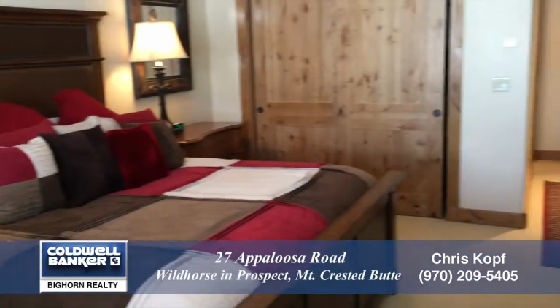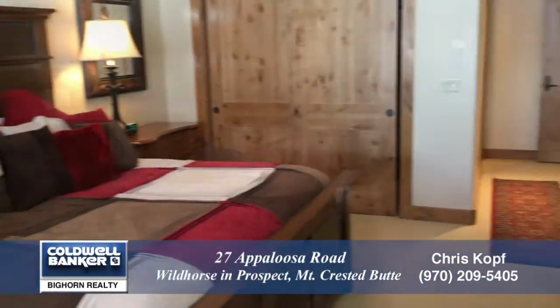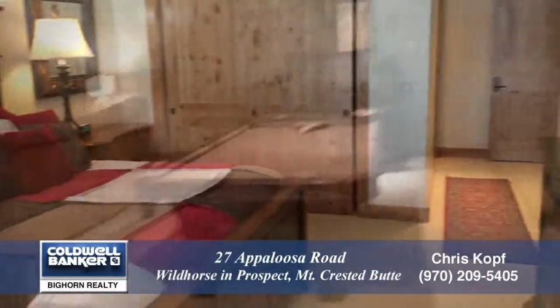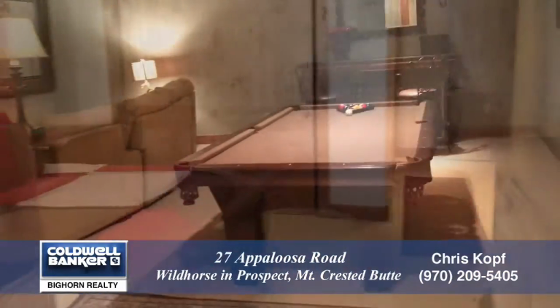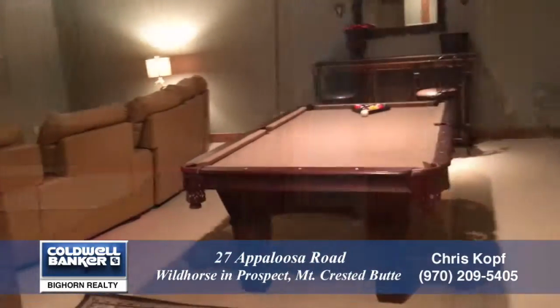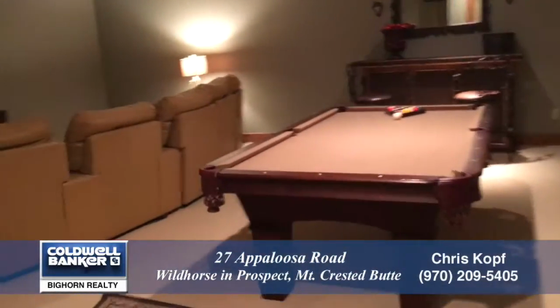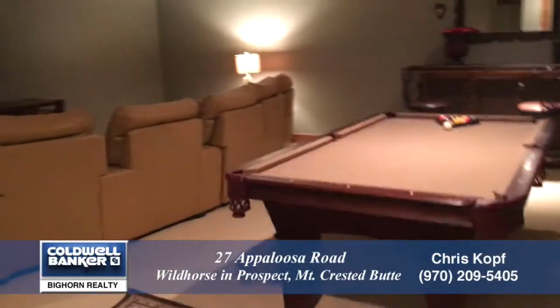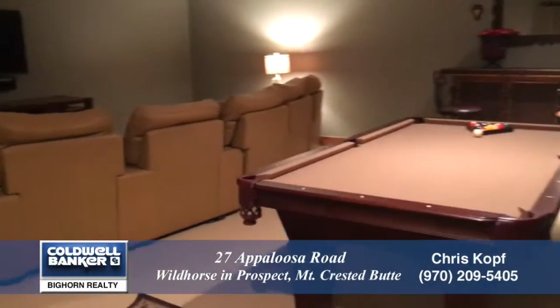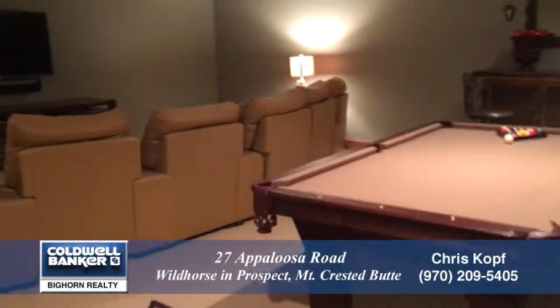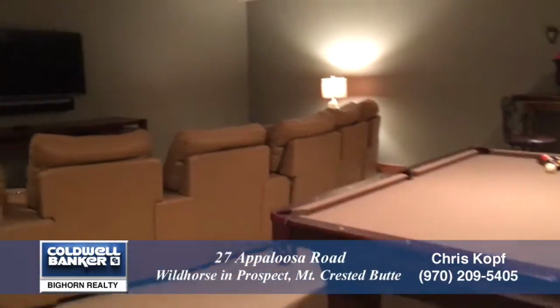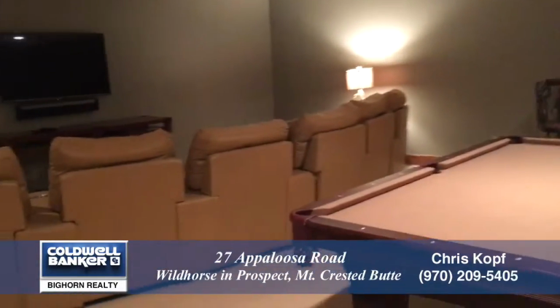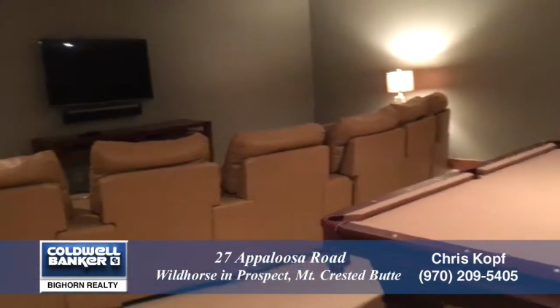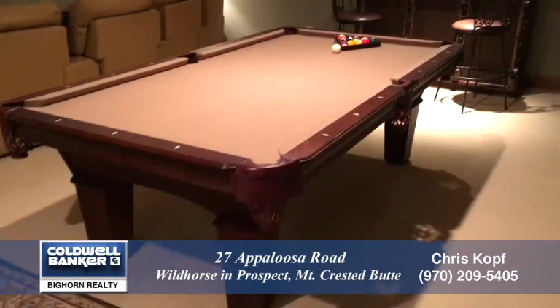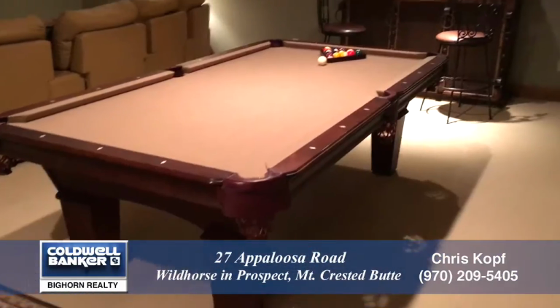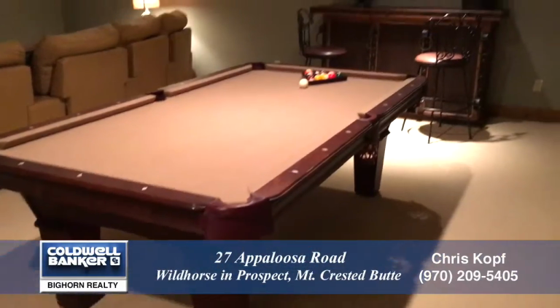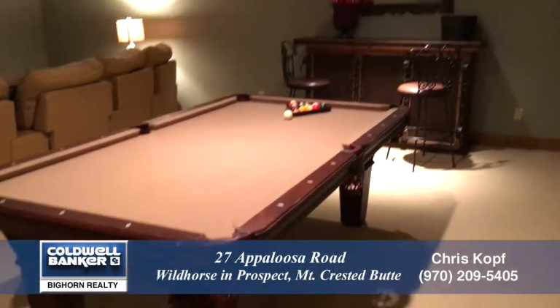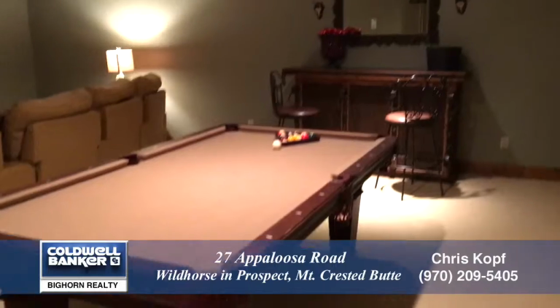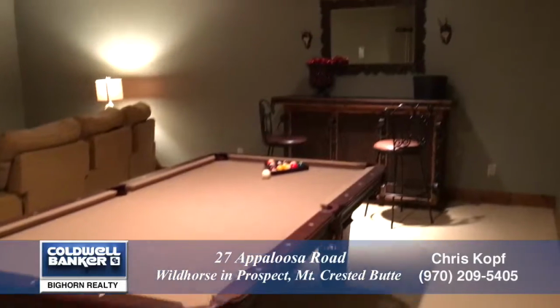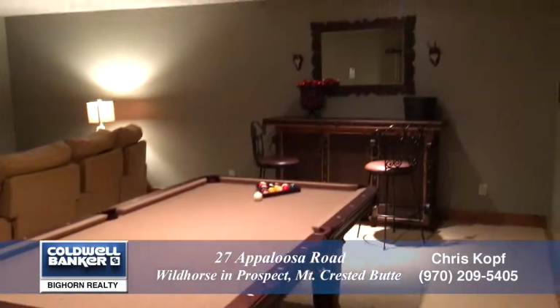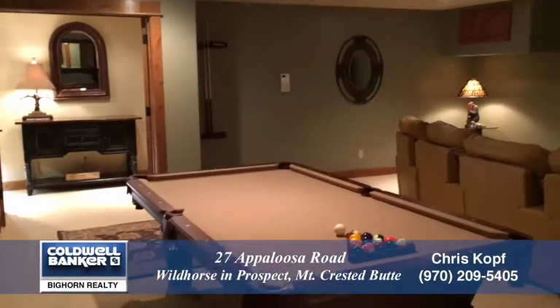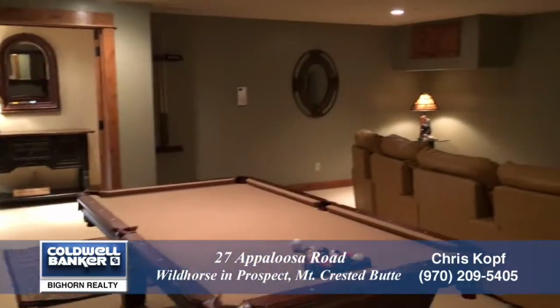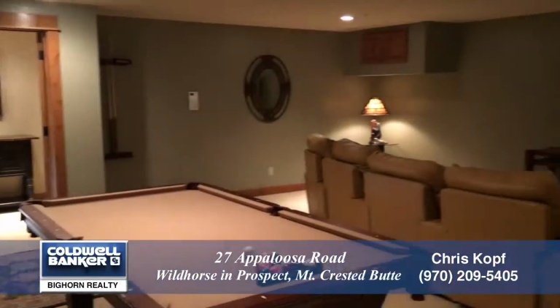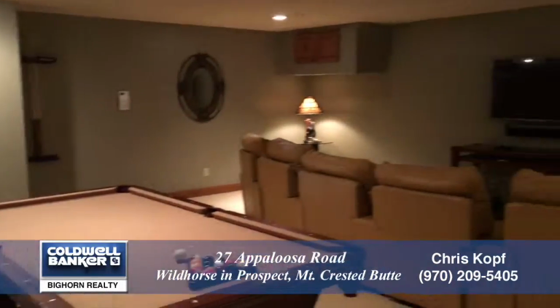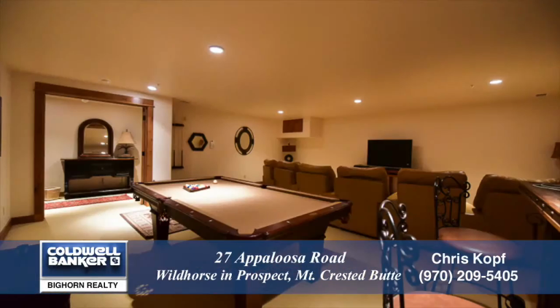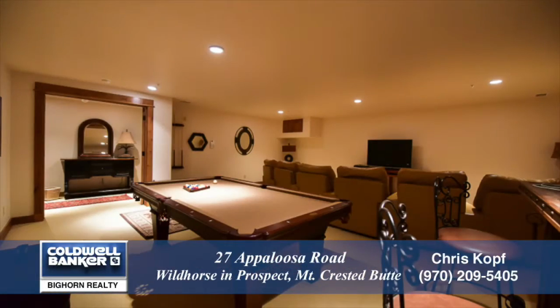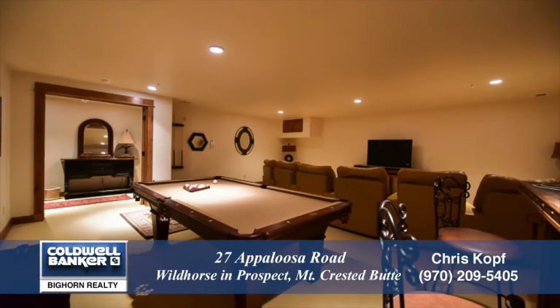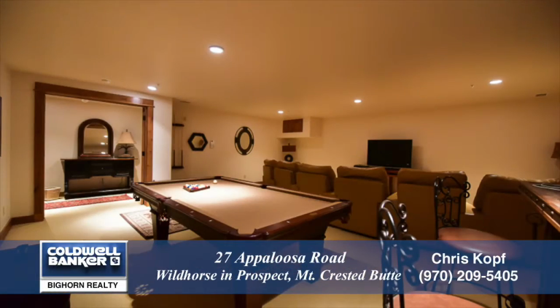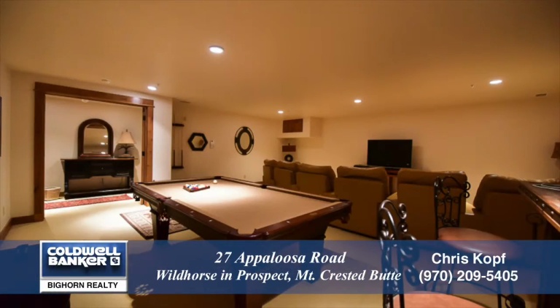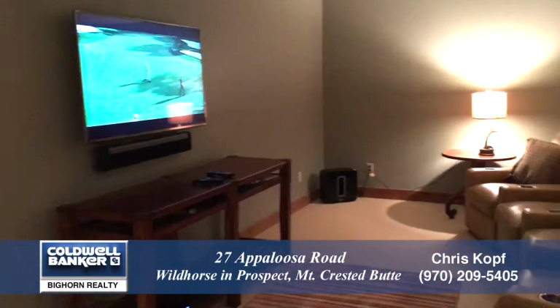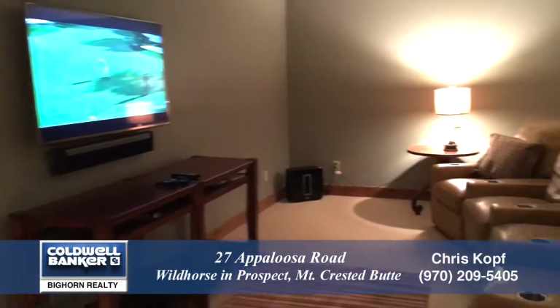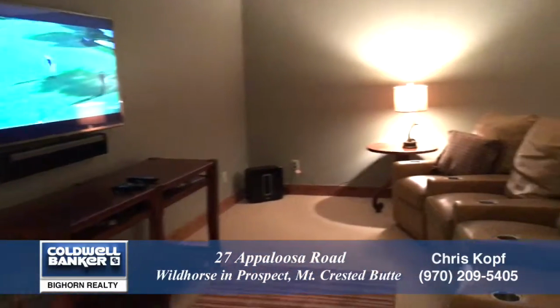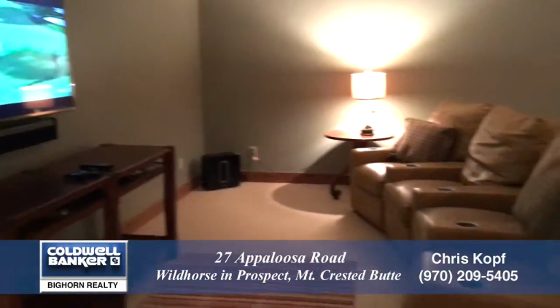Wow, how about this bonus room — complete with a pool table, HDTV, and check out the six high-end leather theater seats.